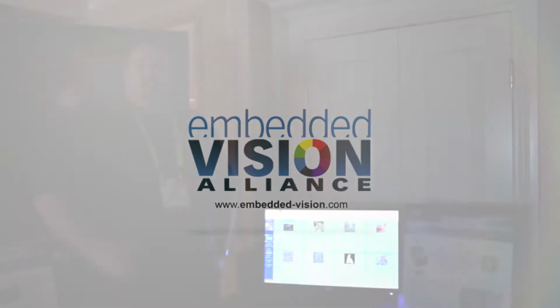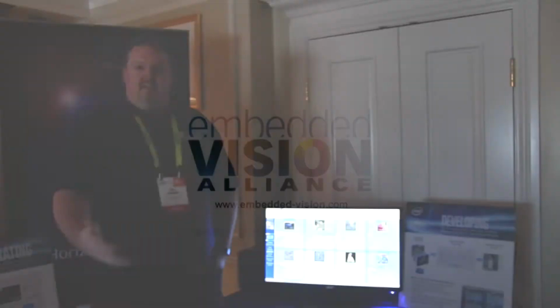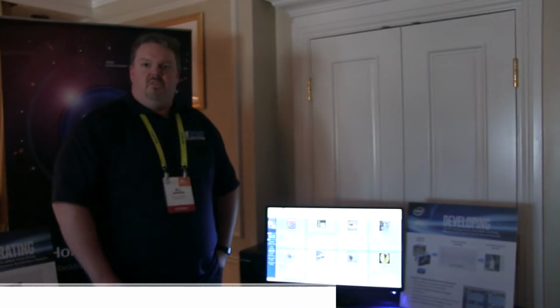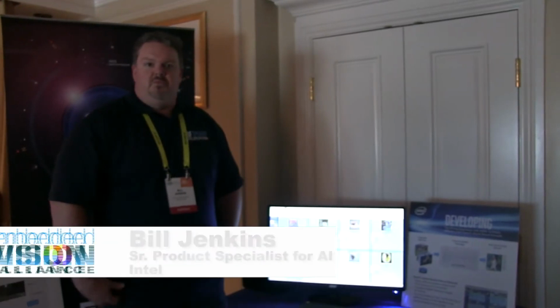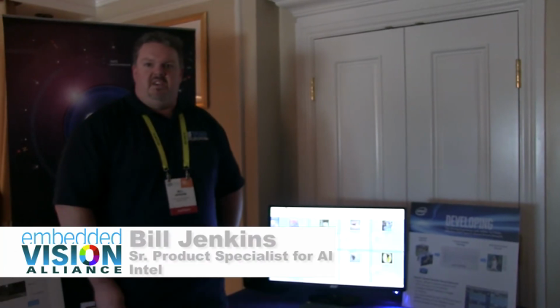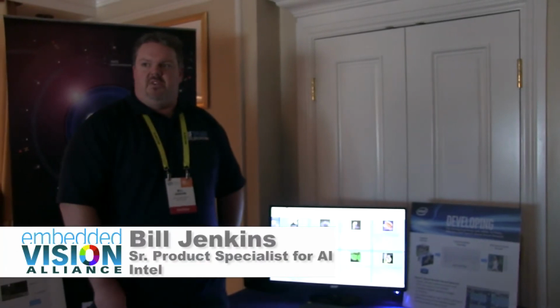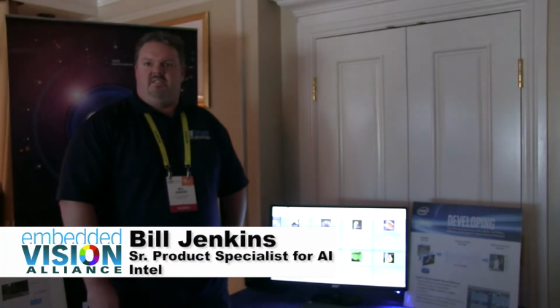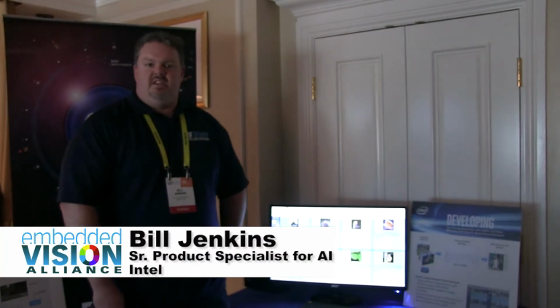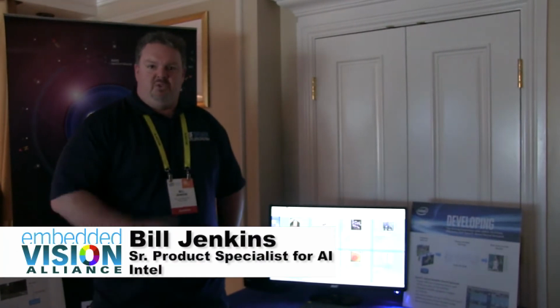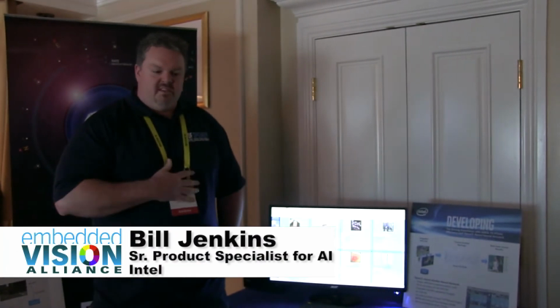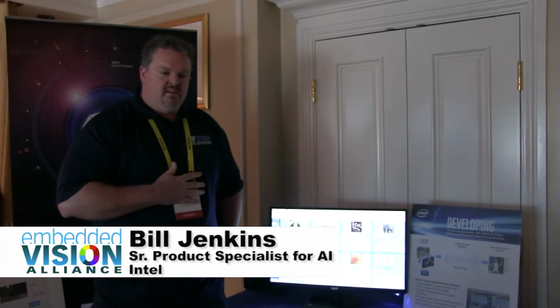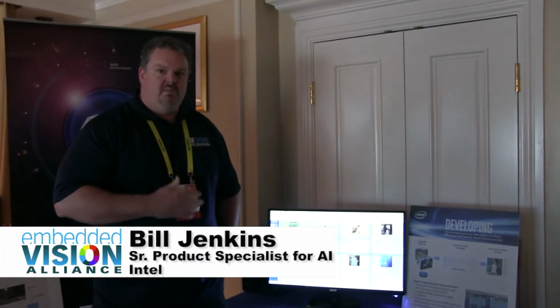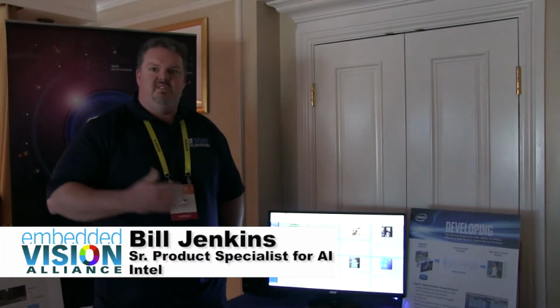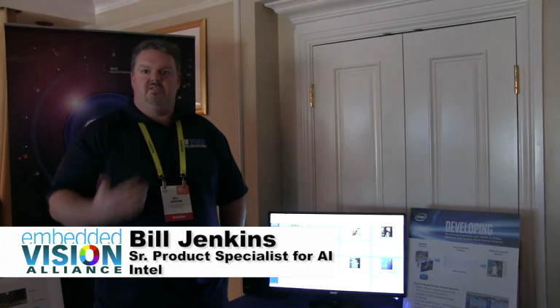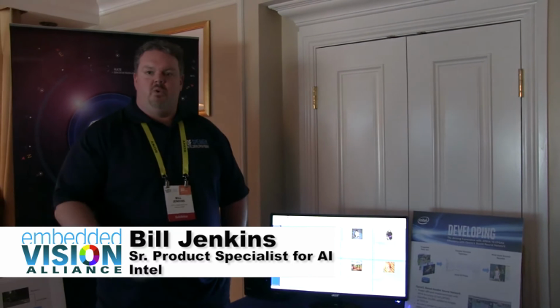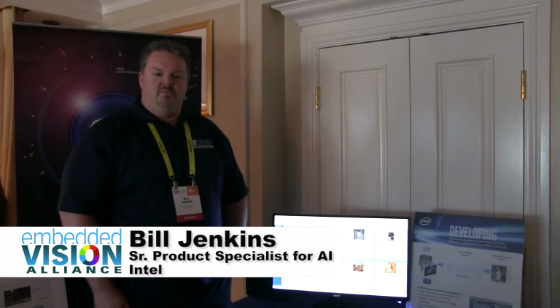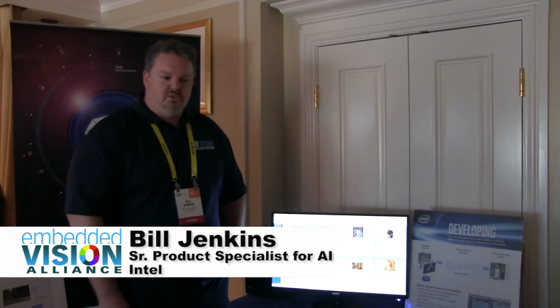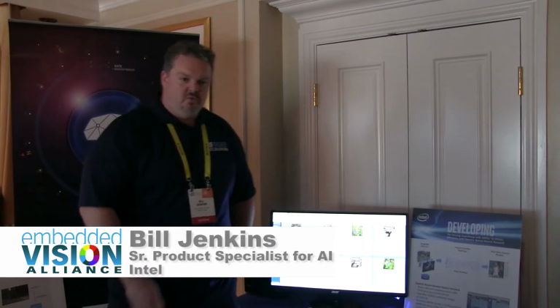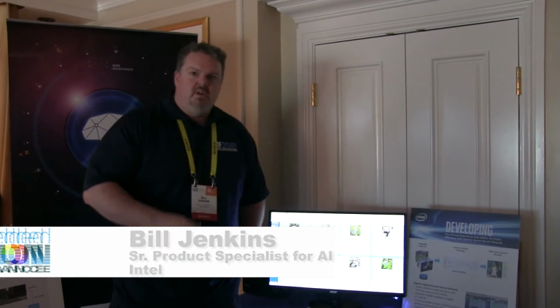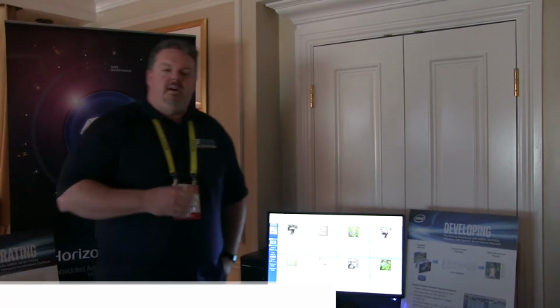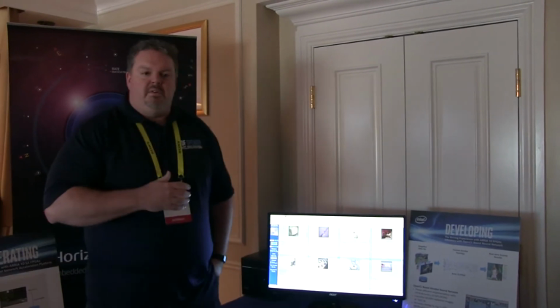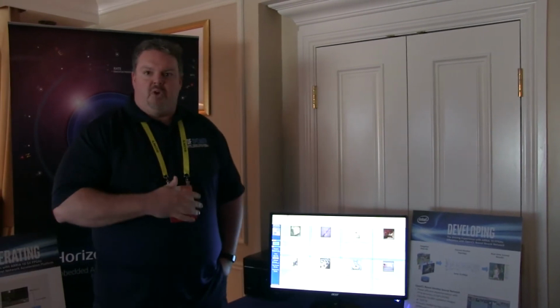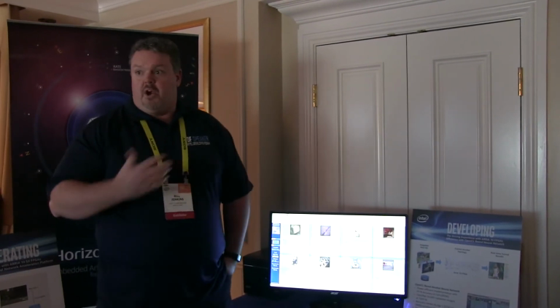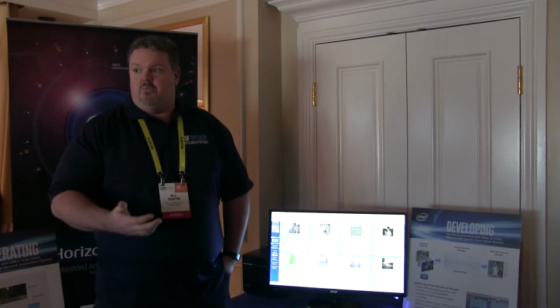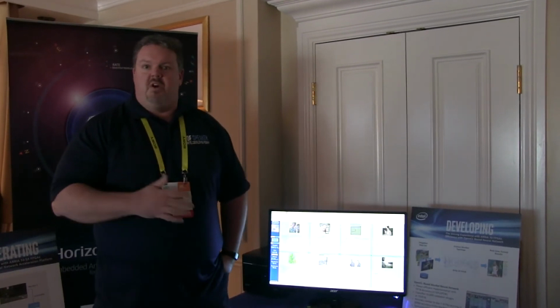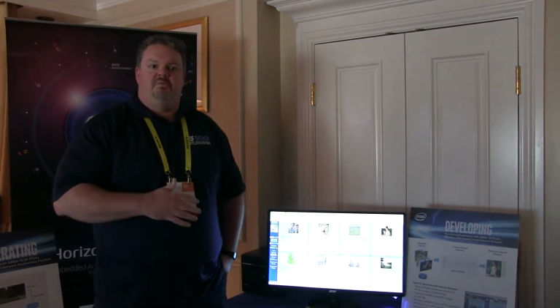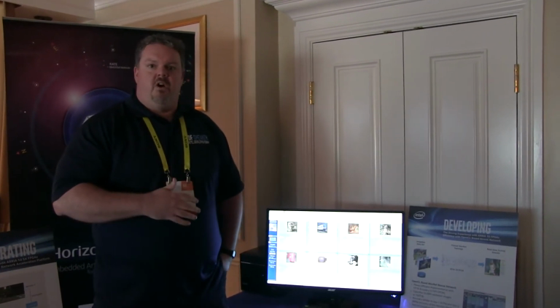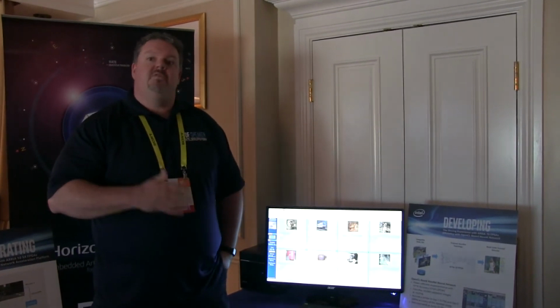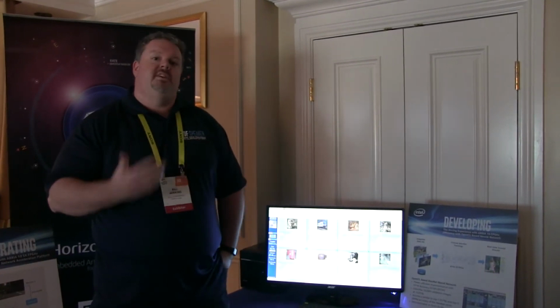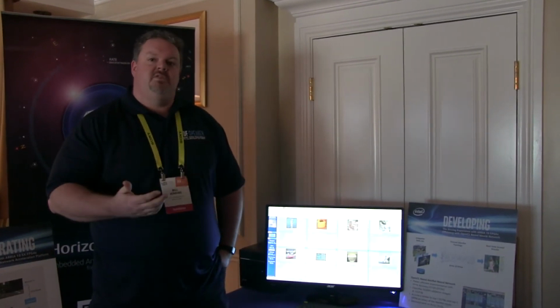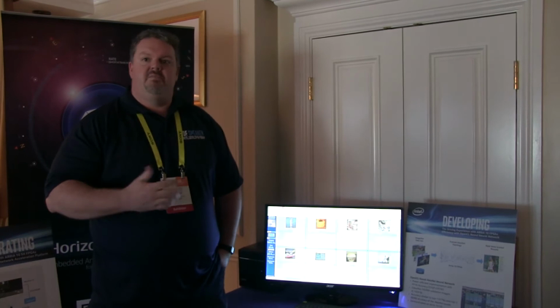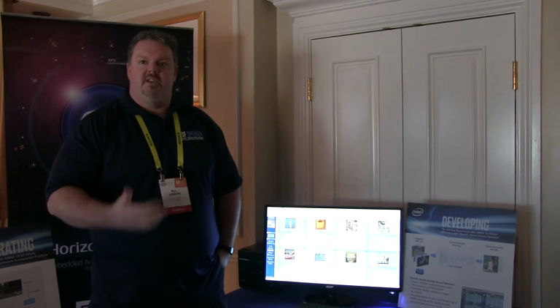Hi and welcome to CES 2017. I'm Bill Jenkins. I'm part of Intel's Programmable Solutions Group in the product marketing group, responsible for our artificial intelligence on FPGAs.